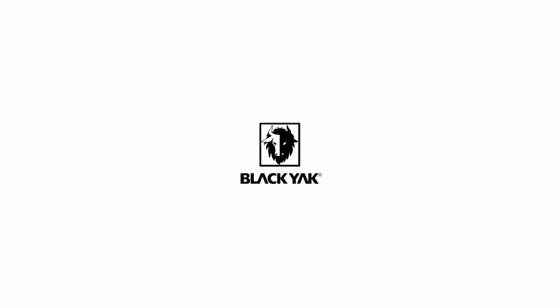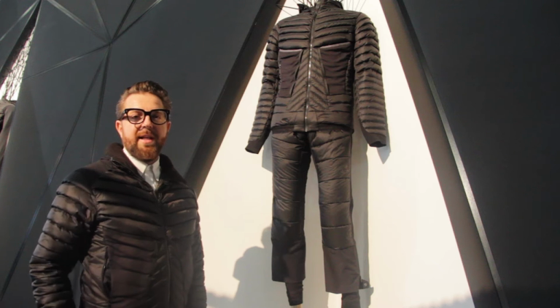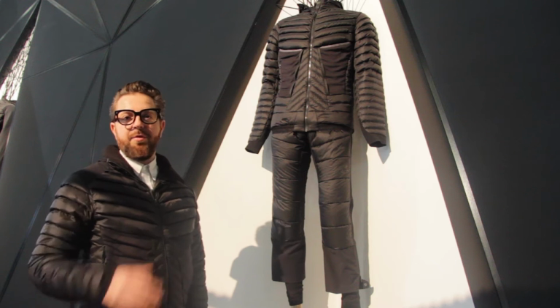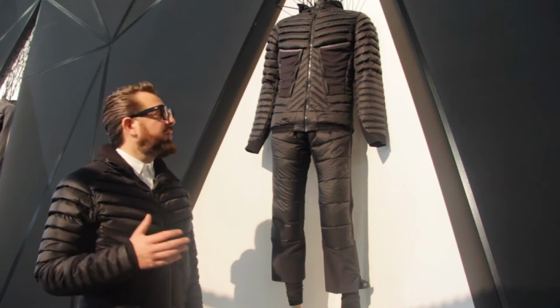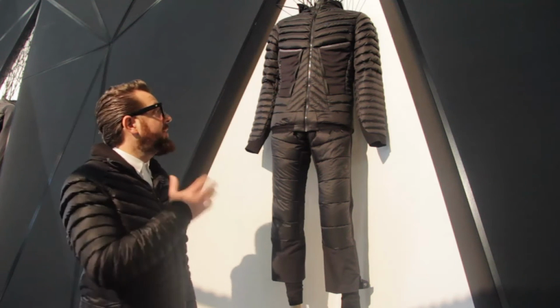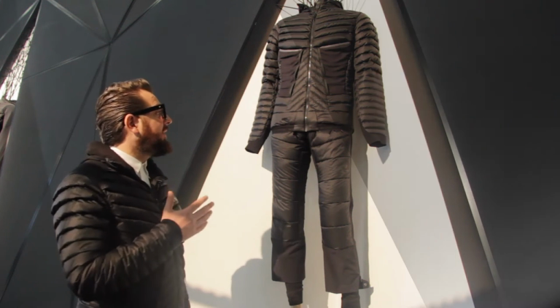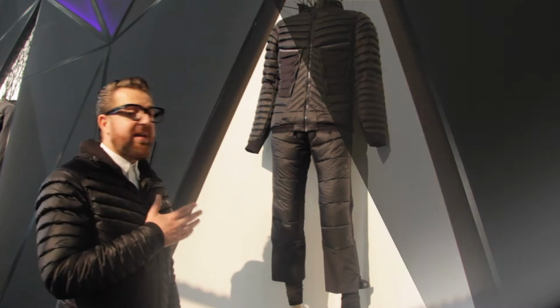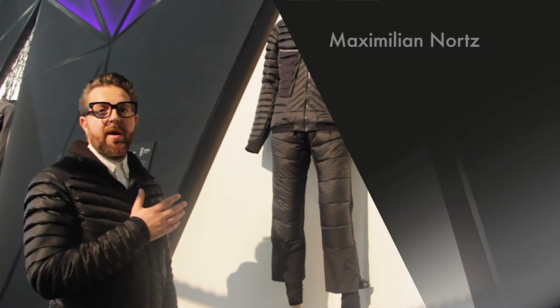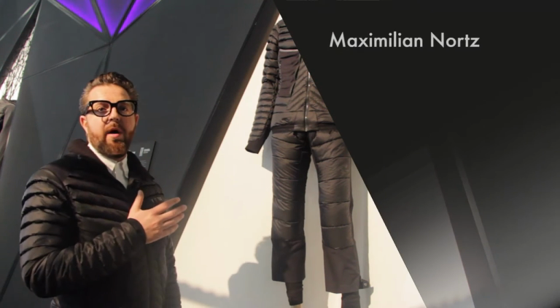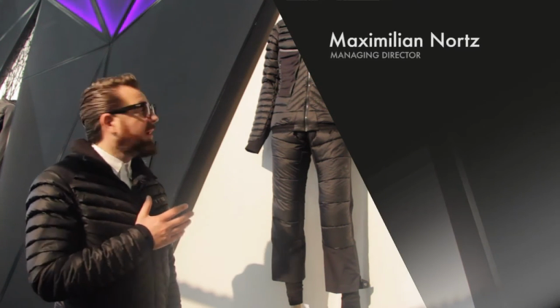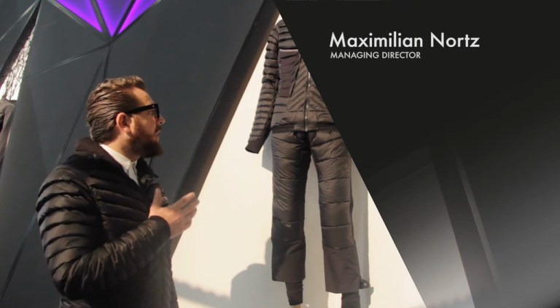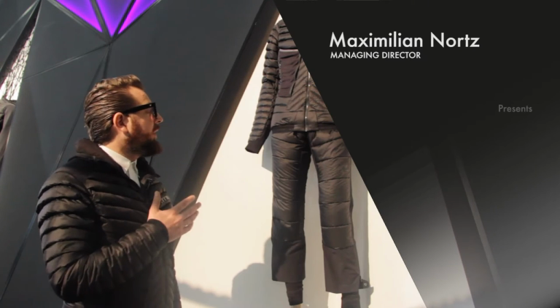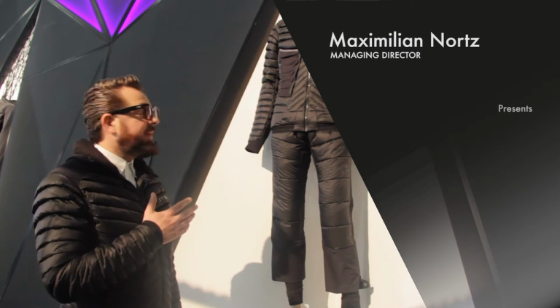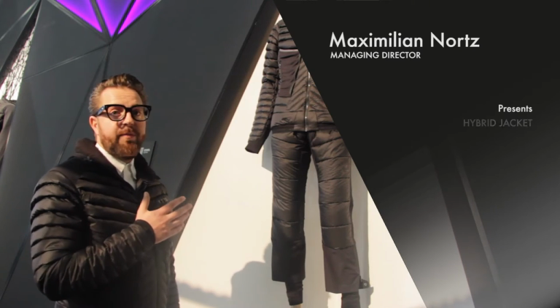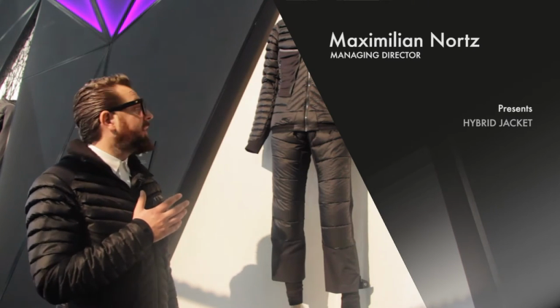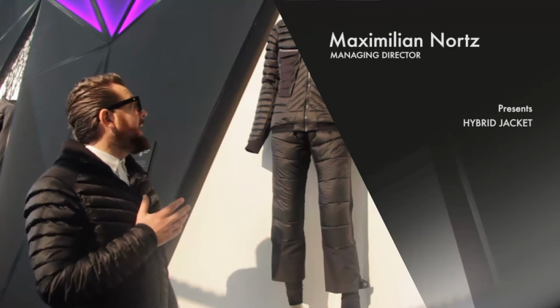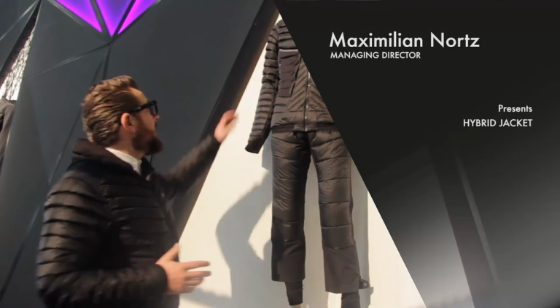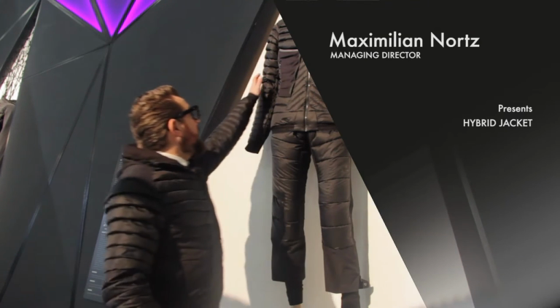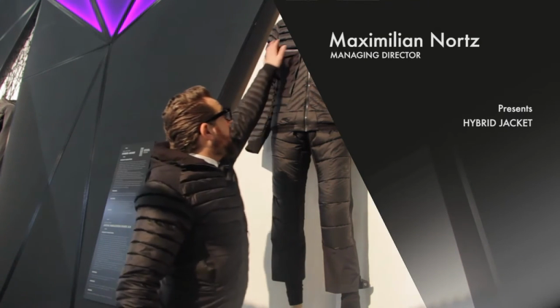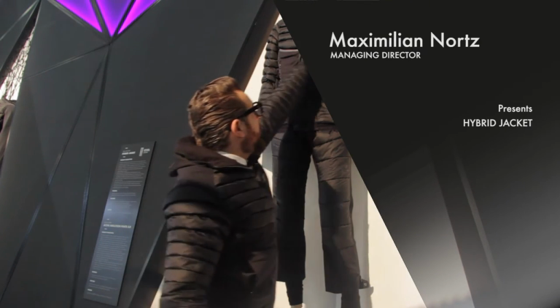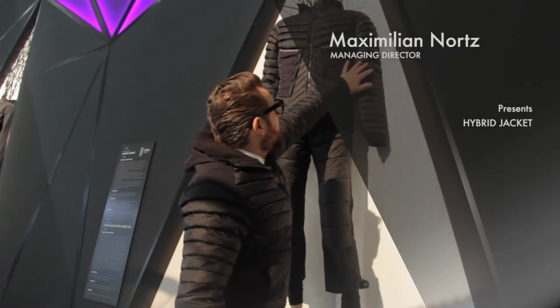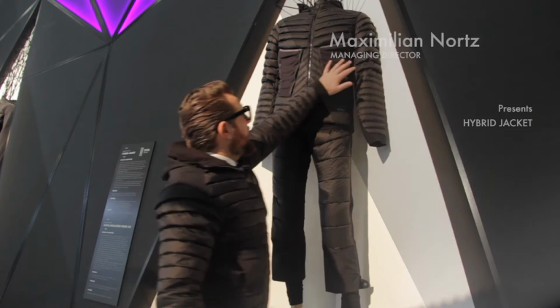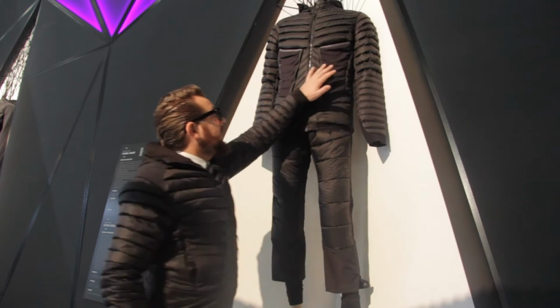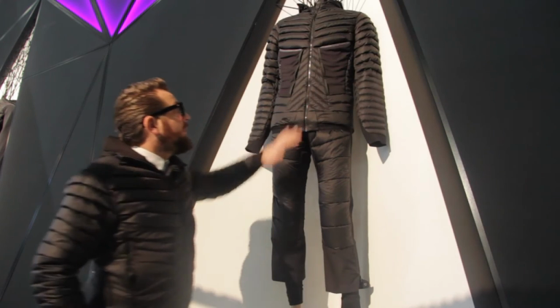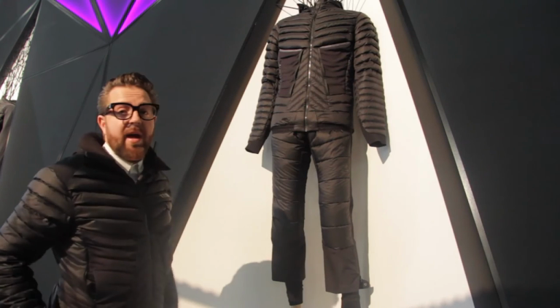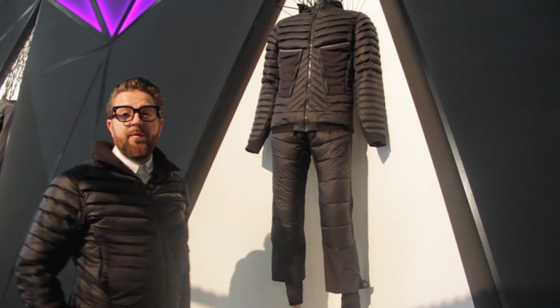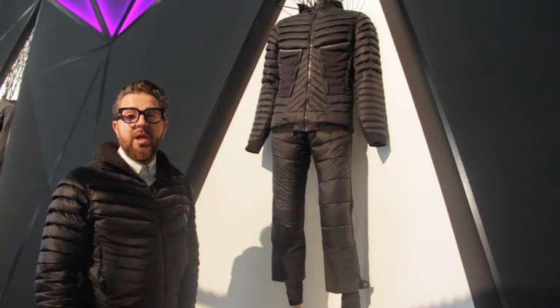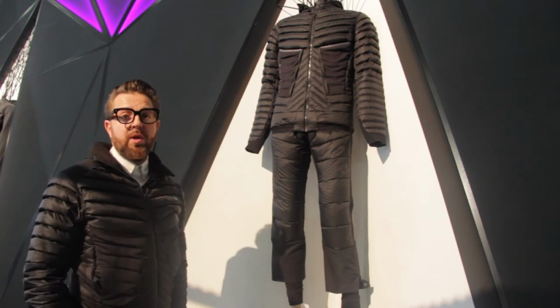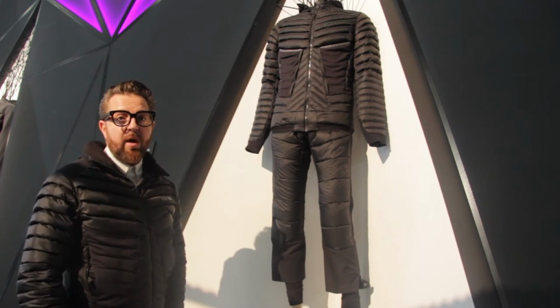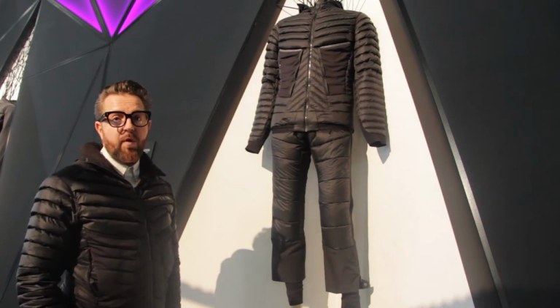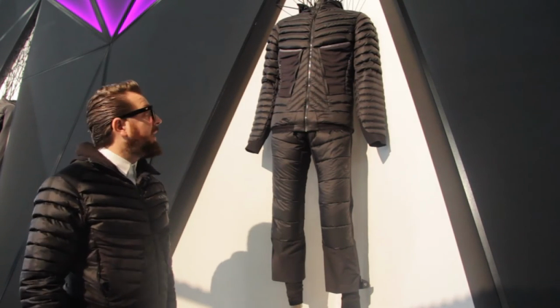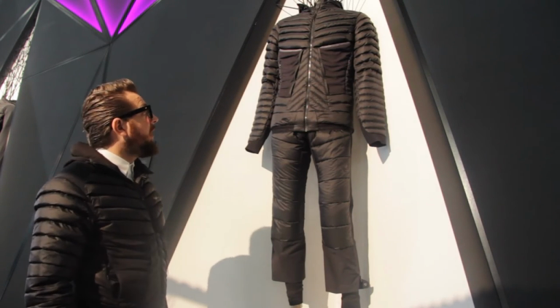Let me introduce you to the hybrid jacket — this is a key product of our current collection. The upper part features insulation made with 750 fill power water-repelling goose down.